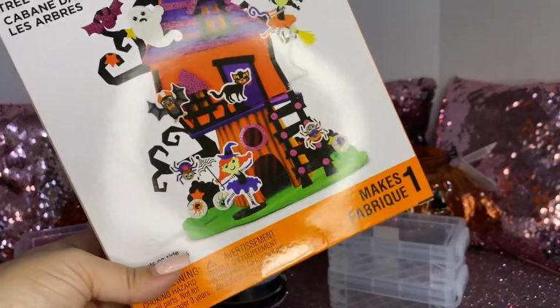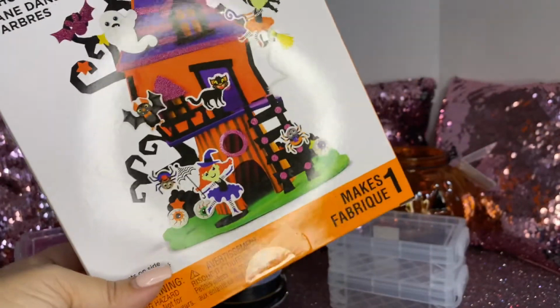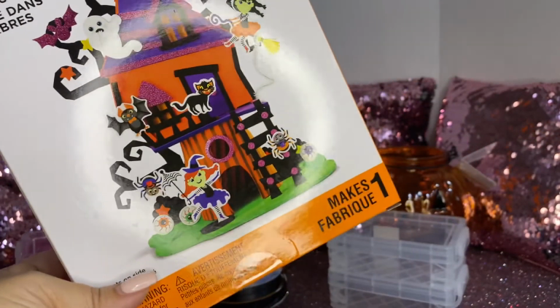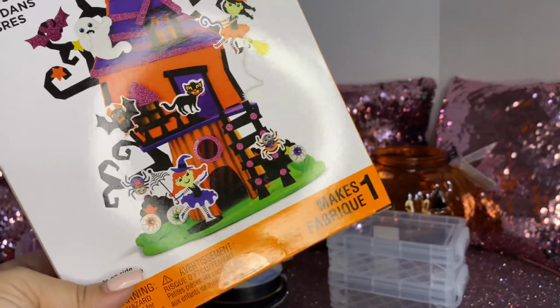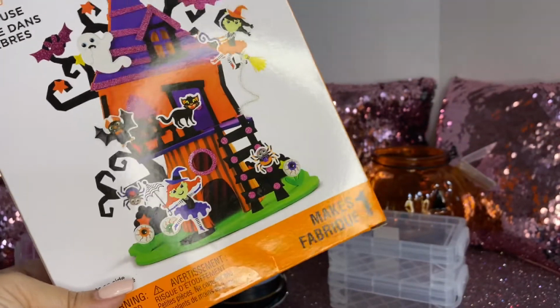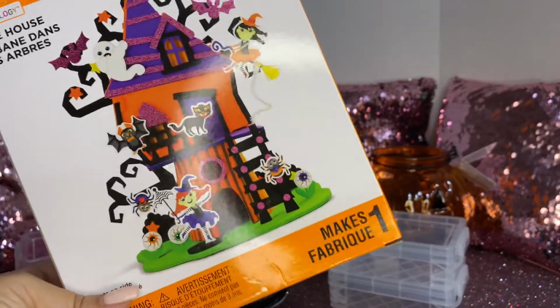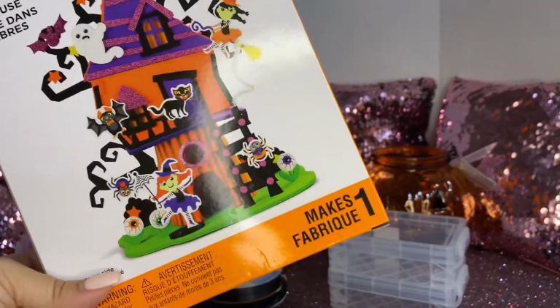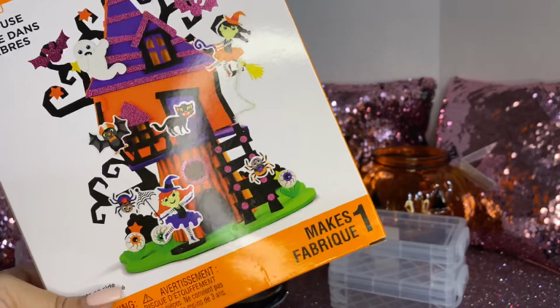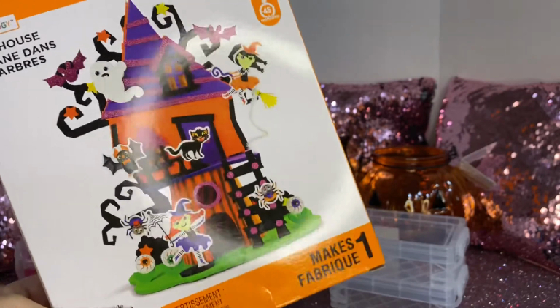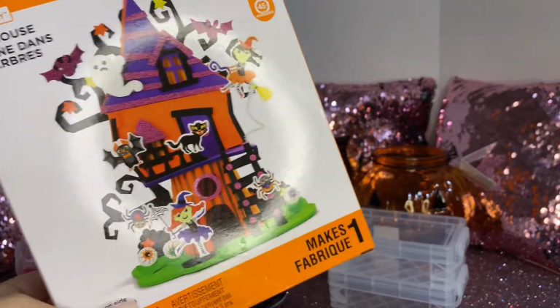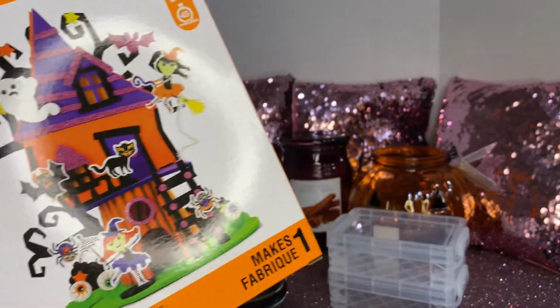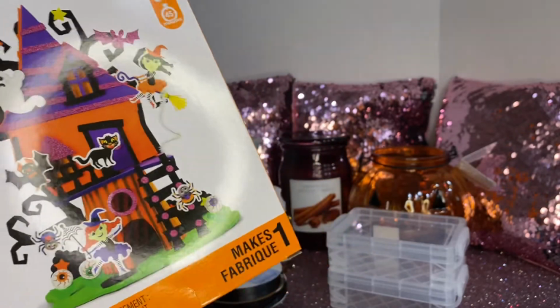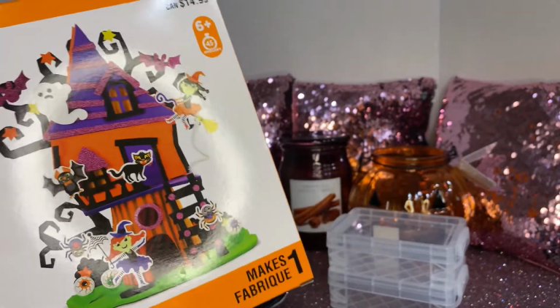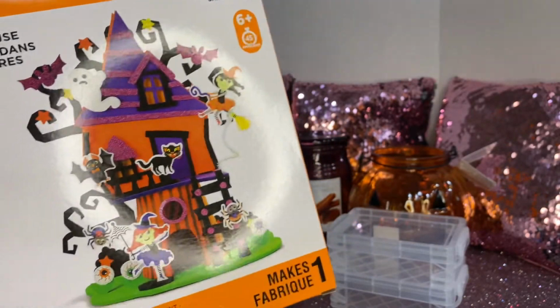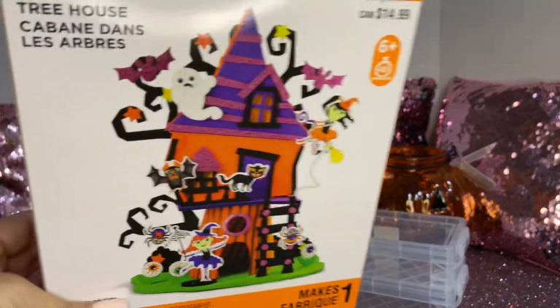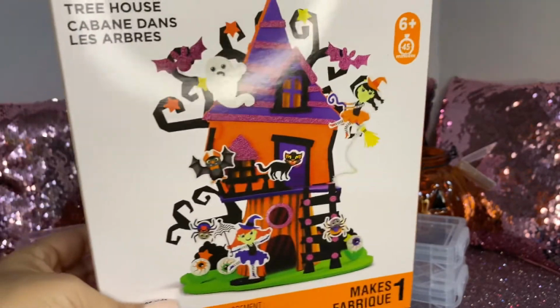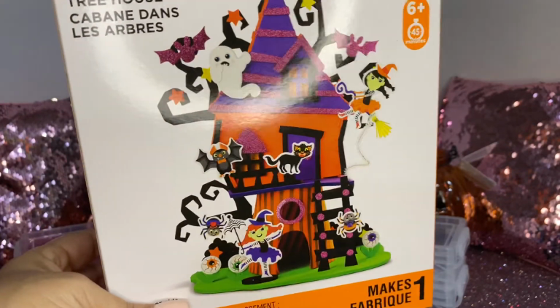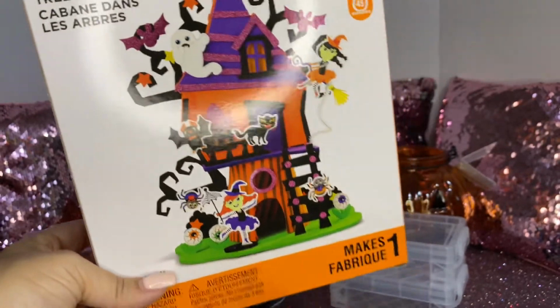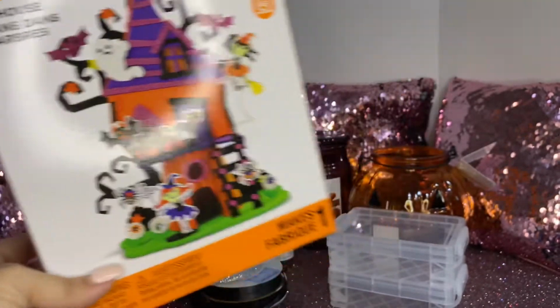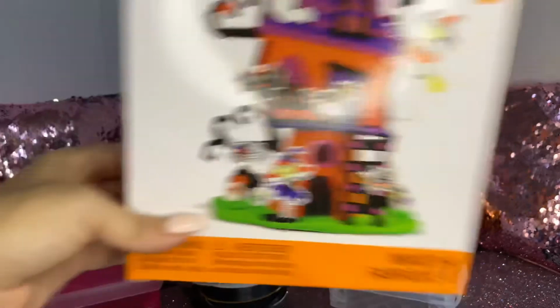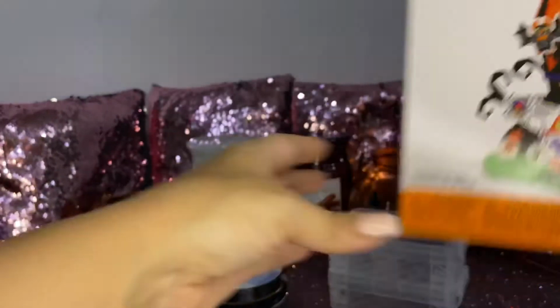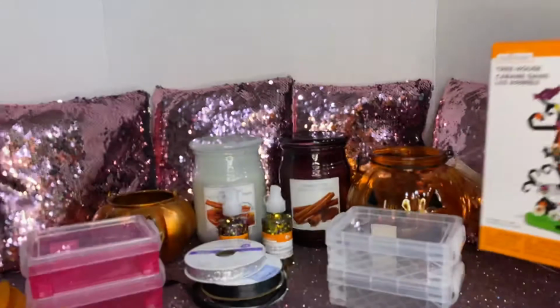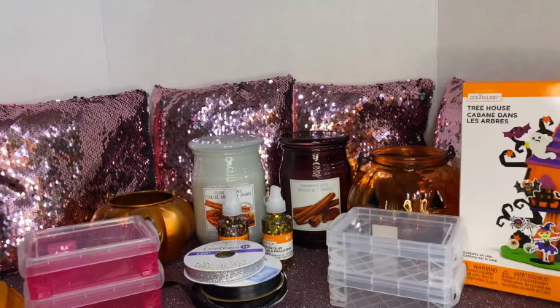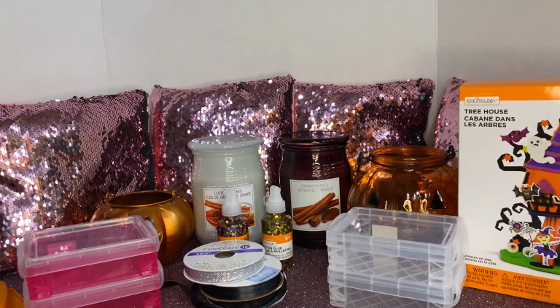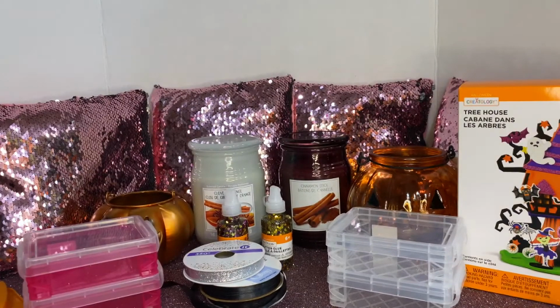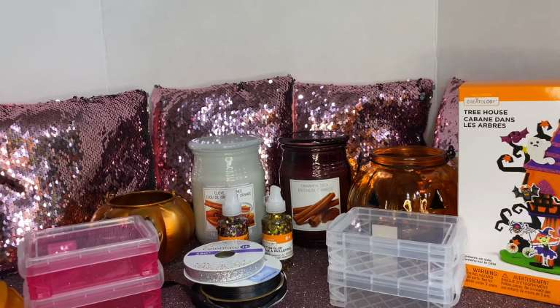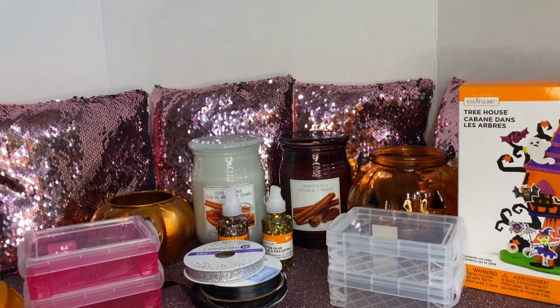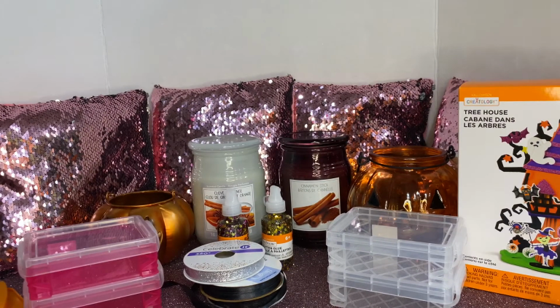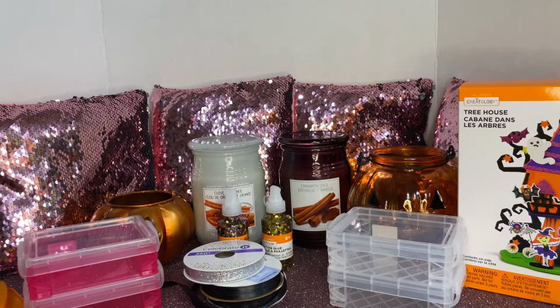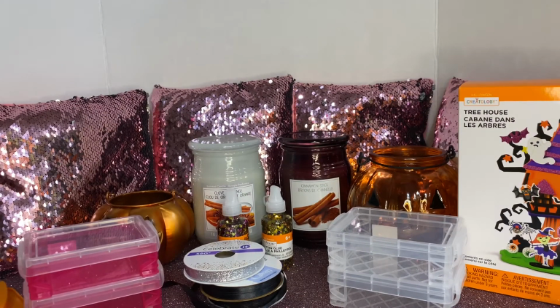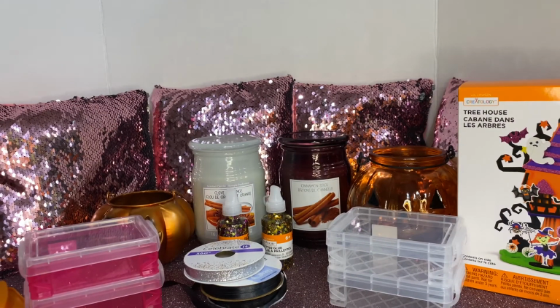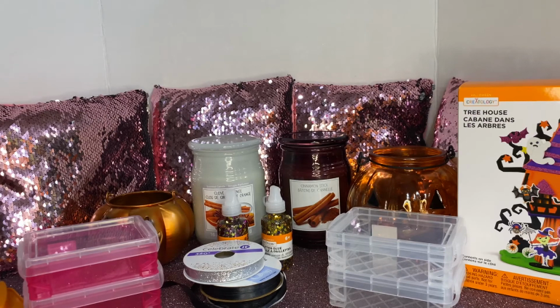I've also gotten the sugar skulls before, and another one — I think it was like the haunted house, the spooky house. So that's what I picked up at Michaels.